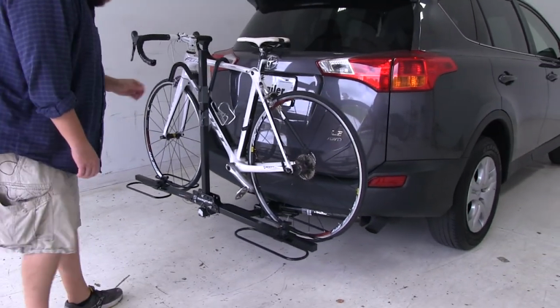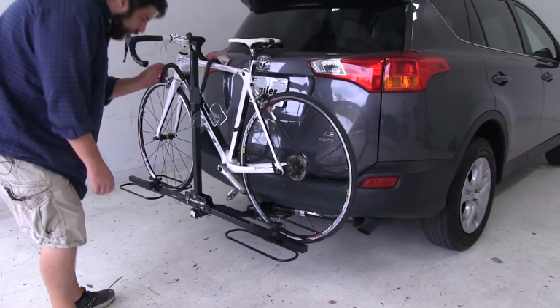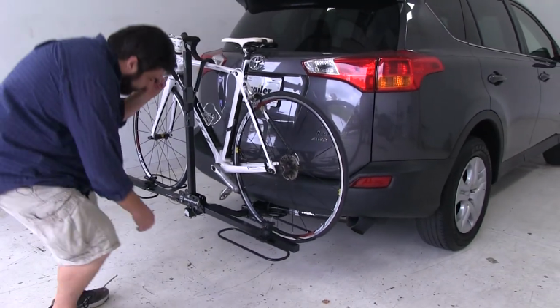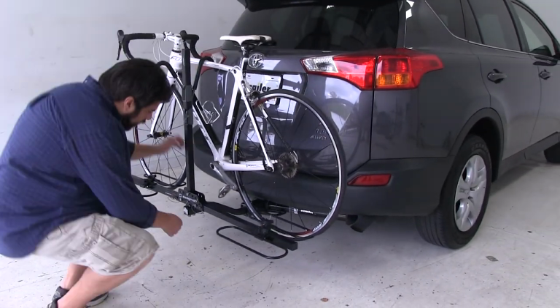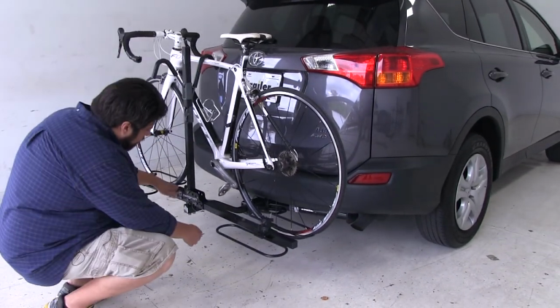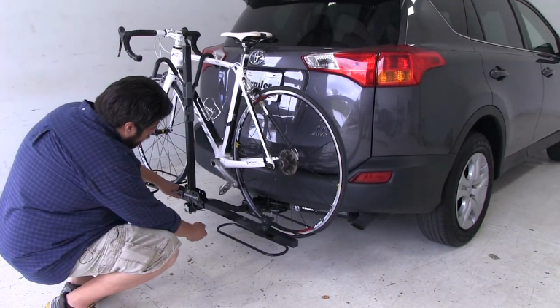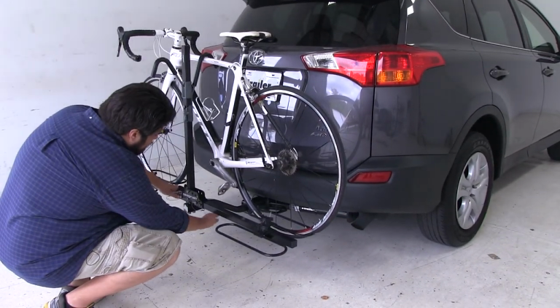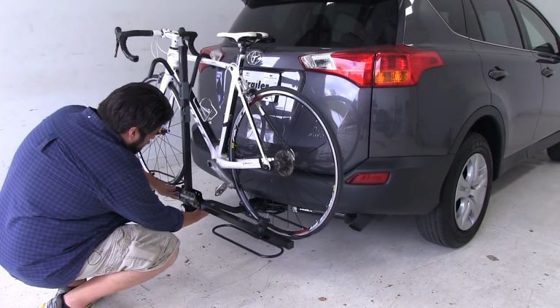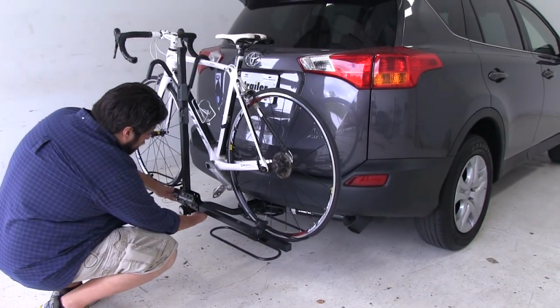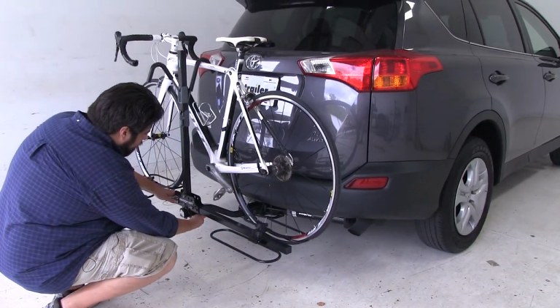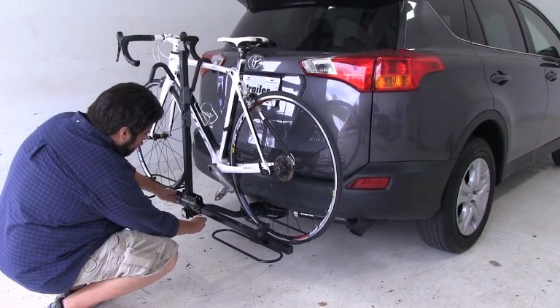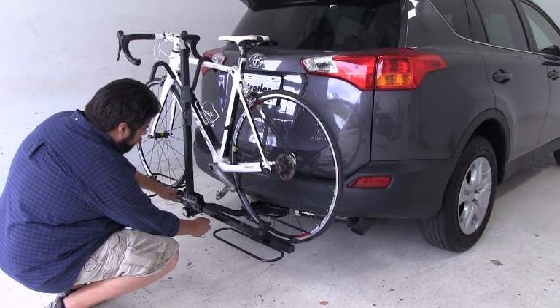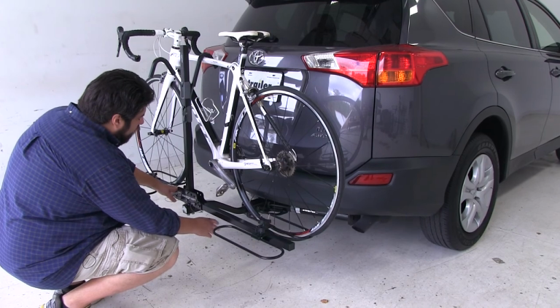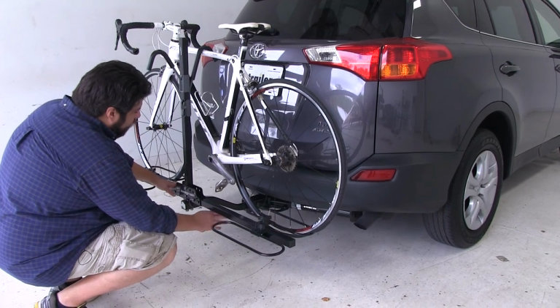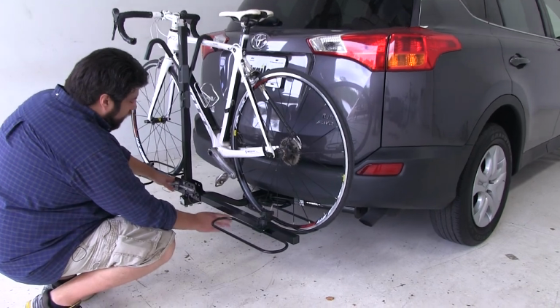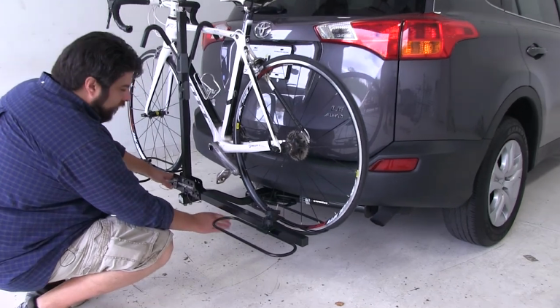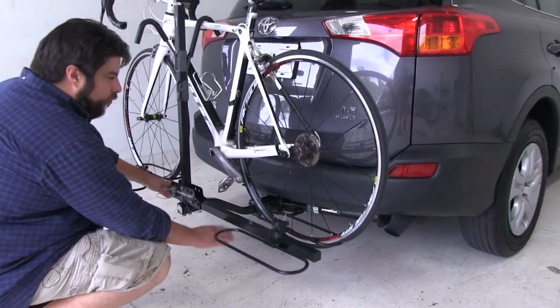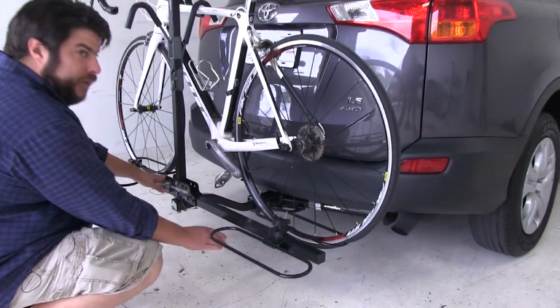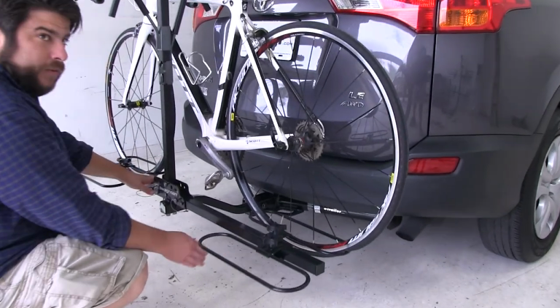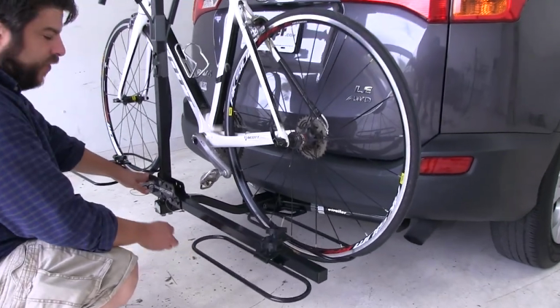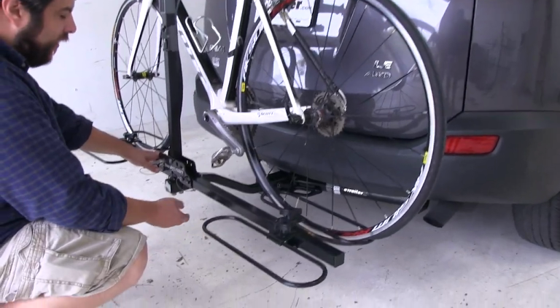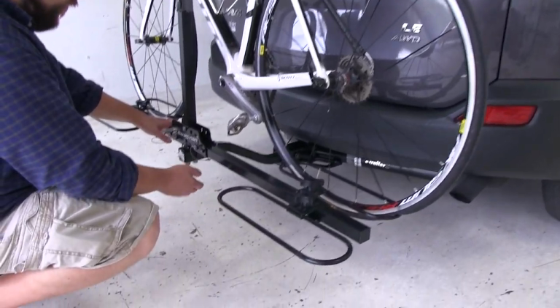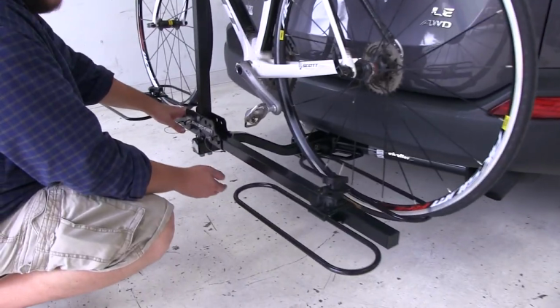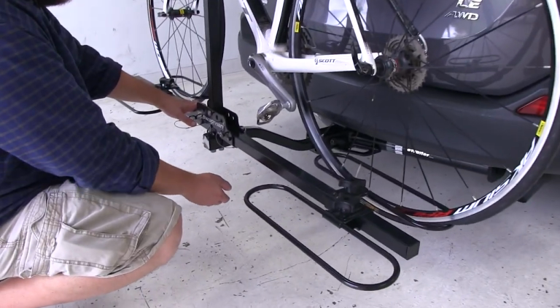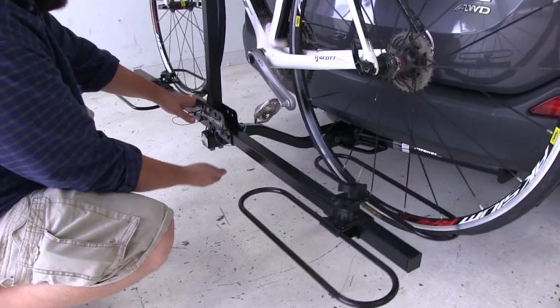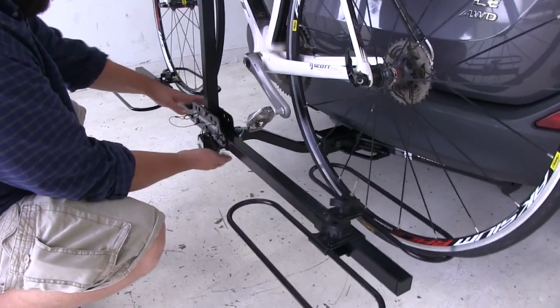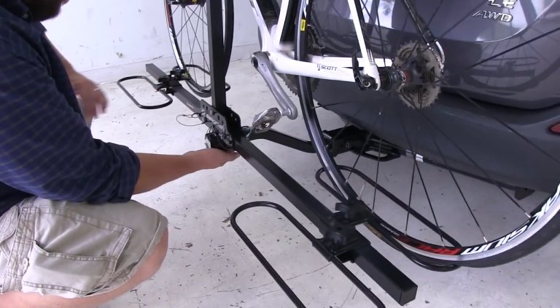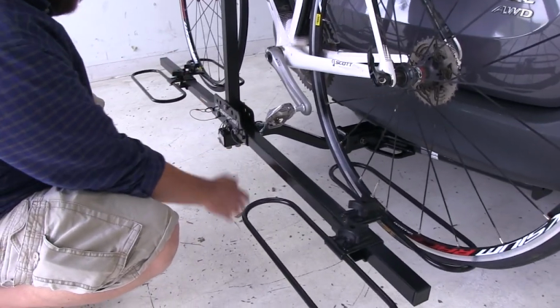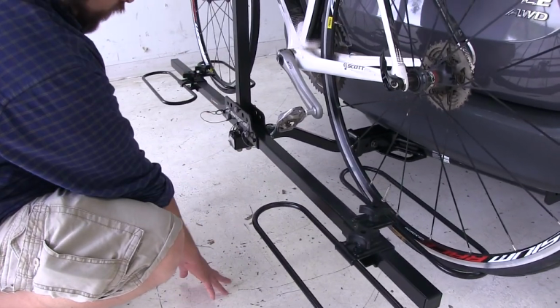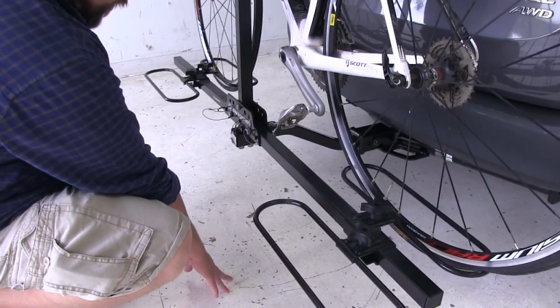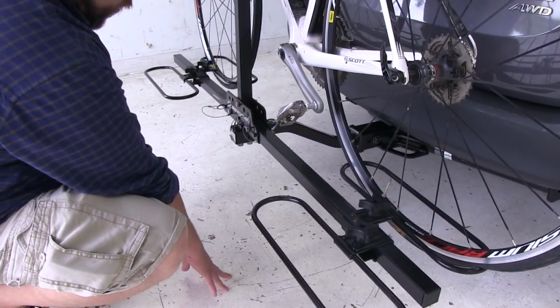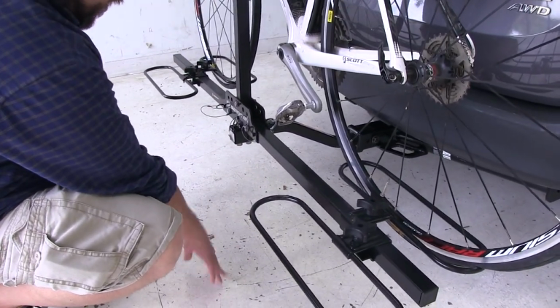Also, the bike rack itself has this nice raised shank here, so if your hitch does sit pretty low, you're not going to have a clearance issue between the bike rack itself and the ground.